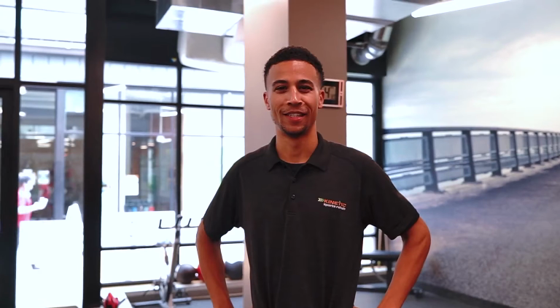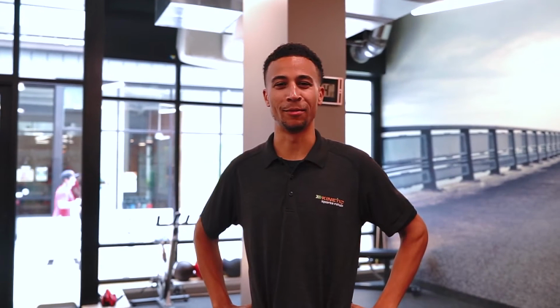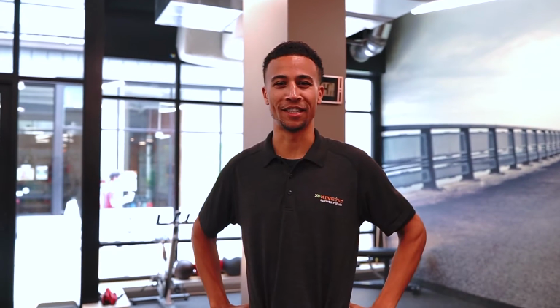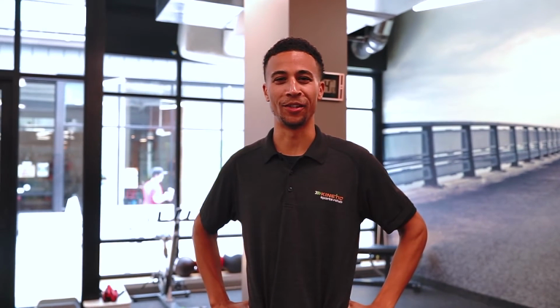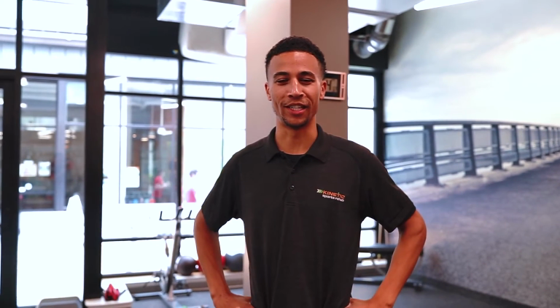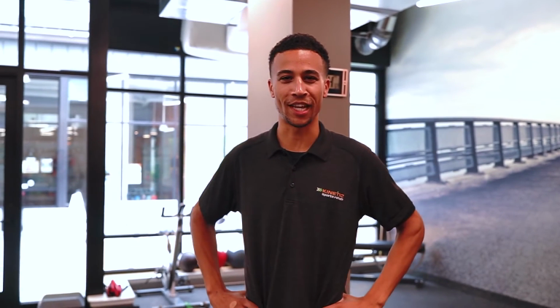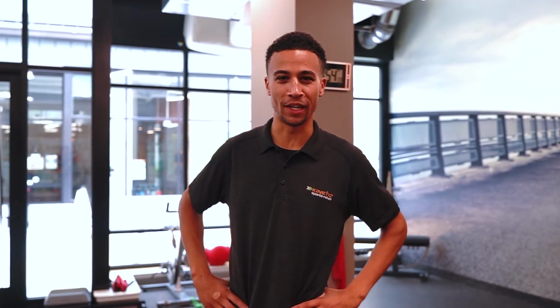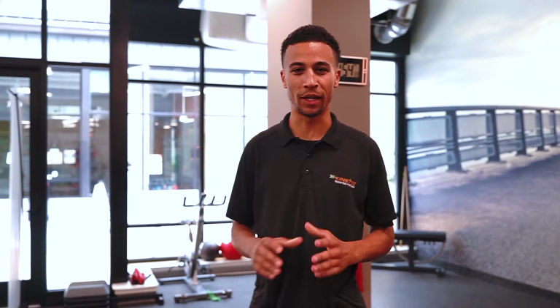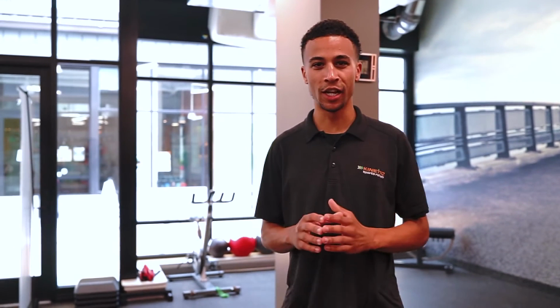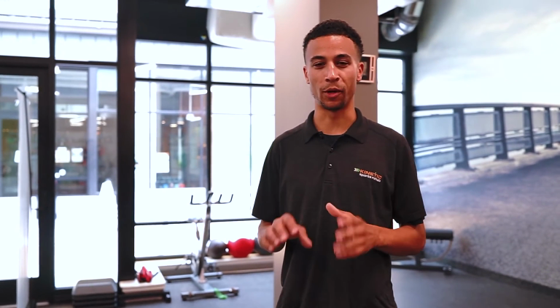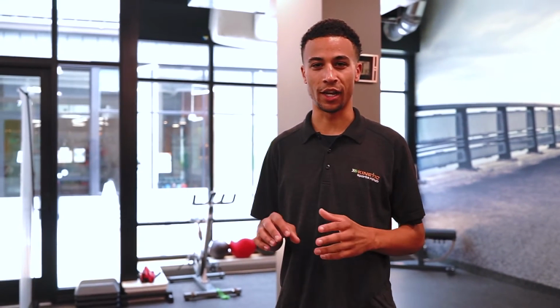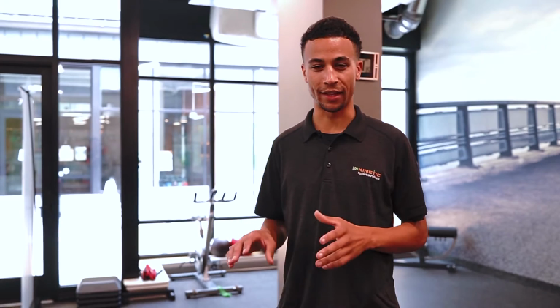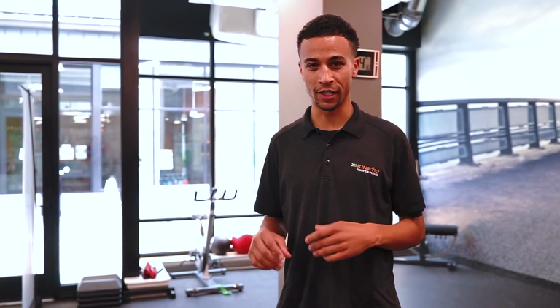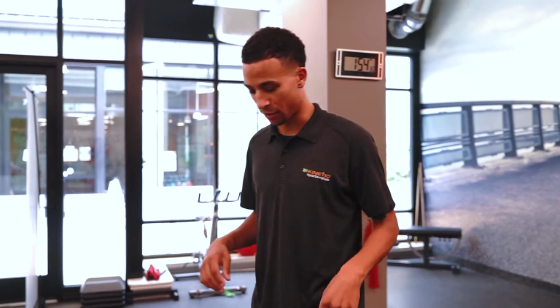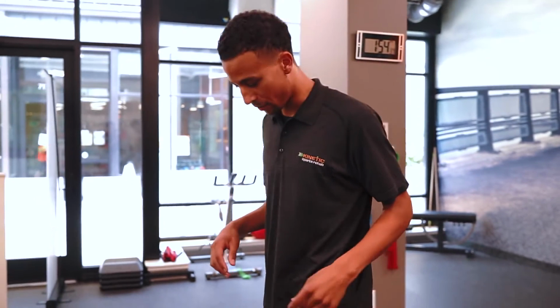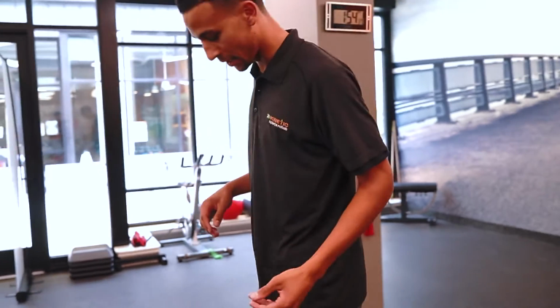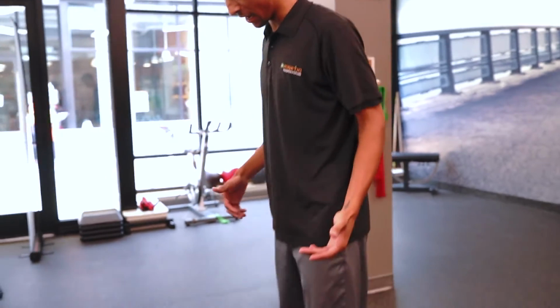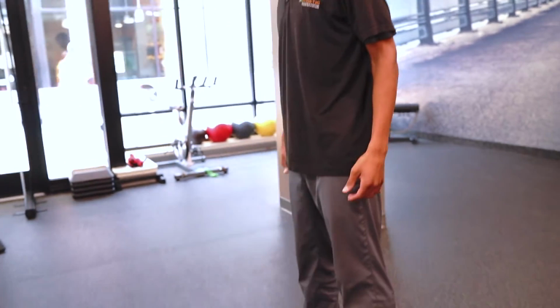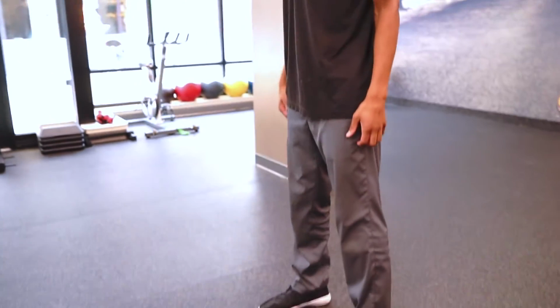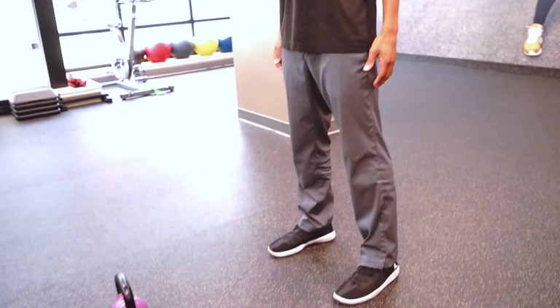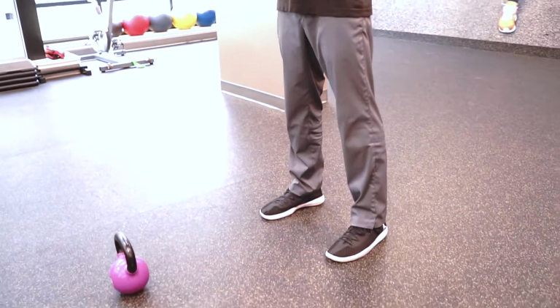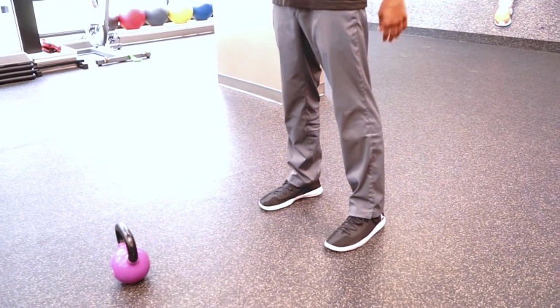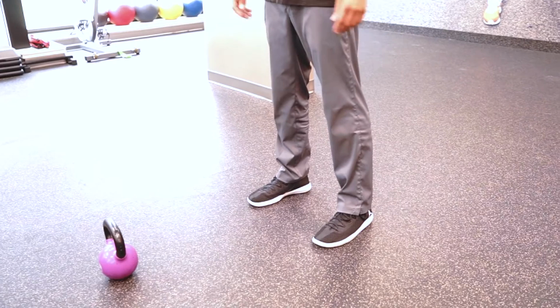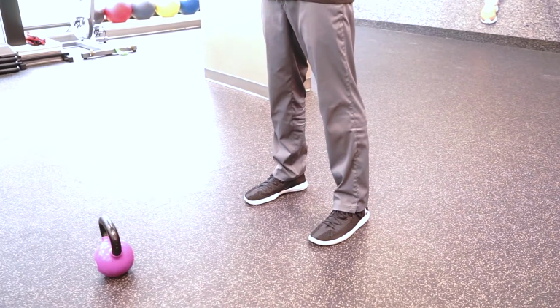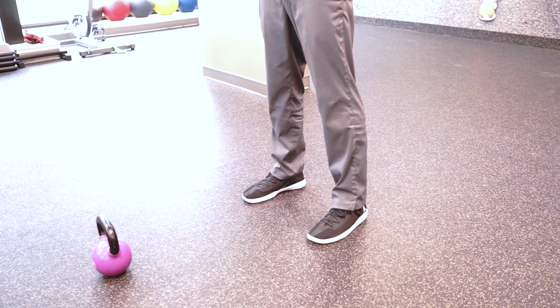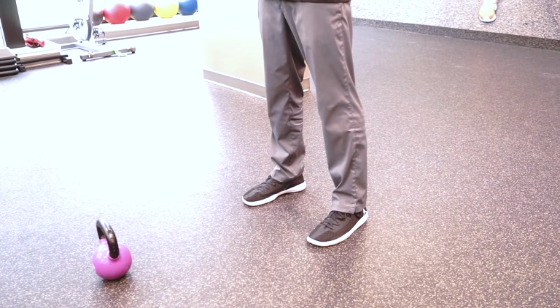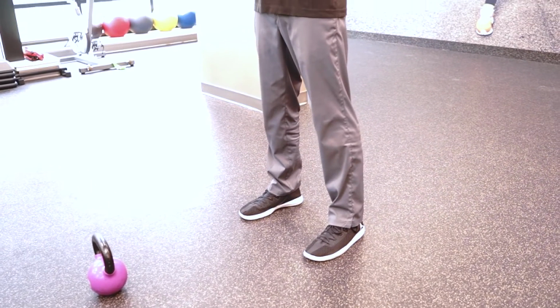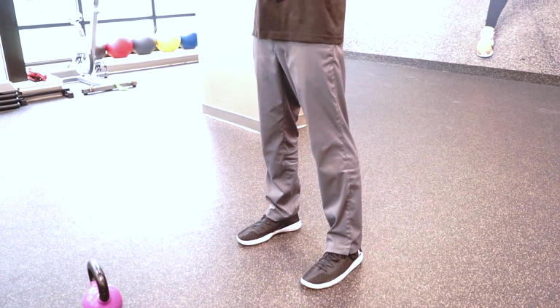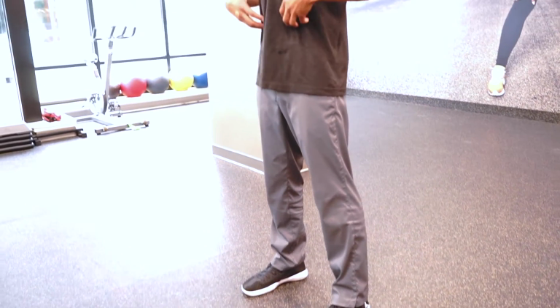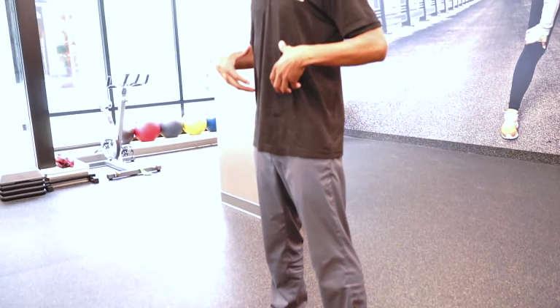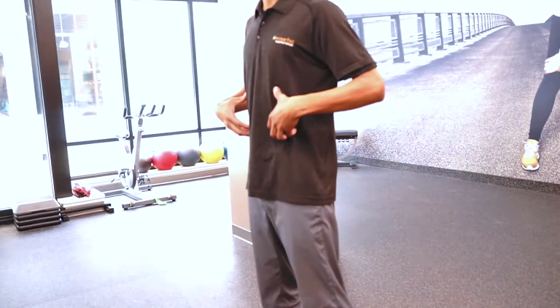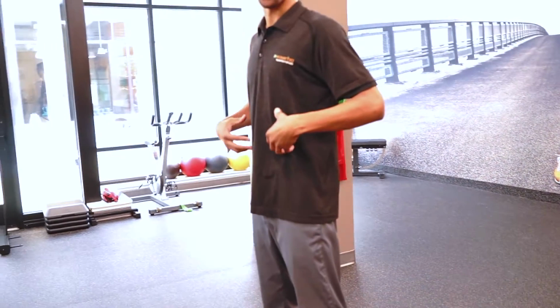Hey guys, welcome back to Kinetic U. Today's exercise is going to be the hip hinge with the progression of a deadlift. So what you want to do is stand hip width apart, toes facing away from you, nice and tall on the spine, brace through the core.